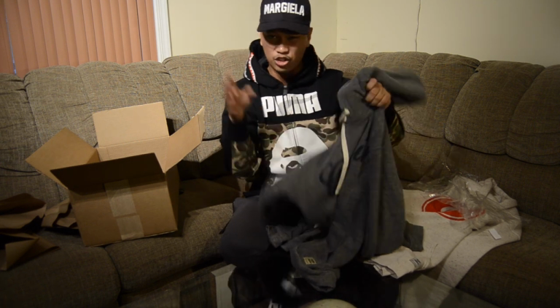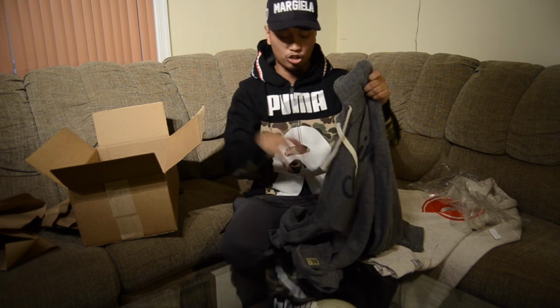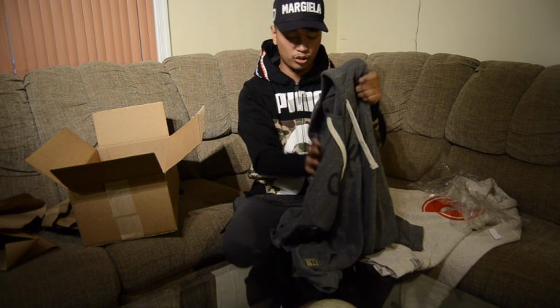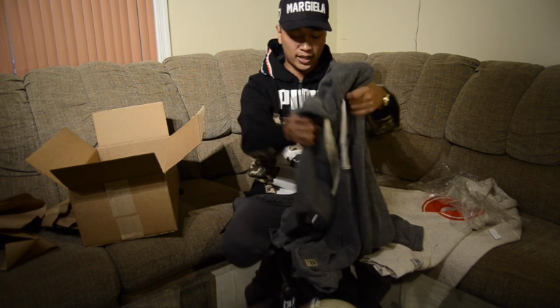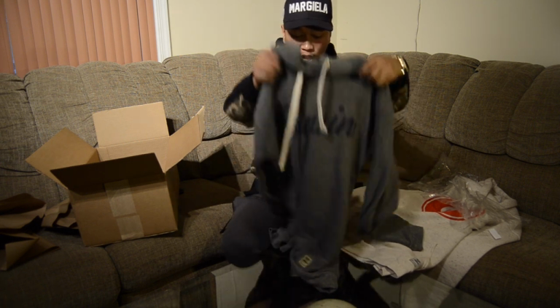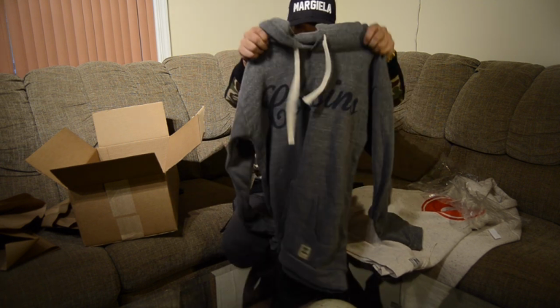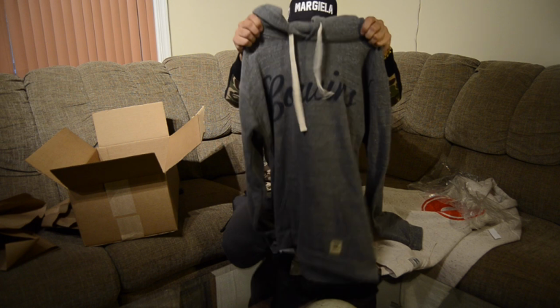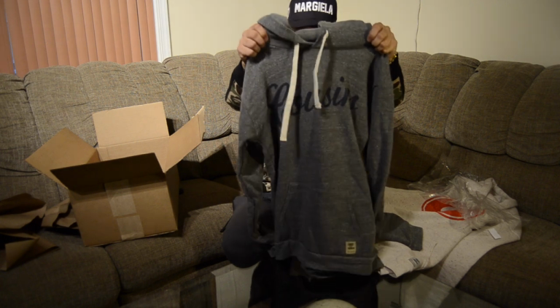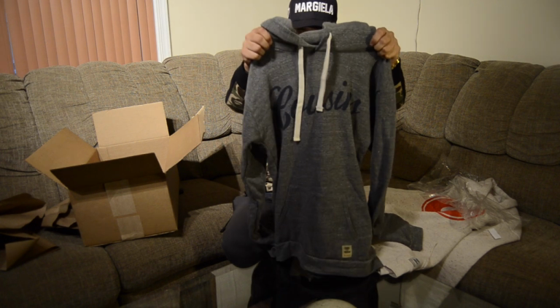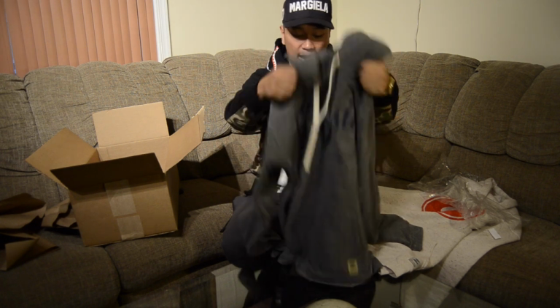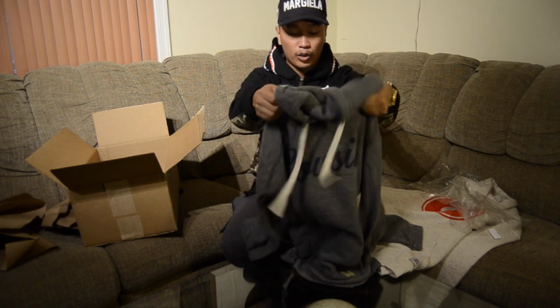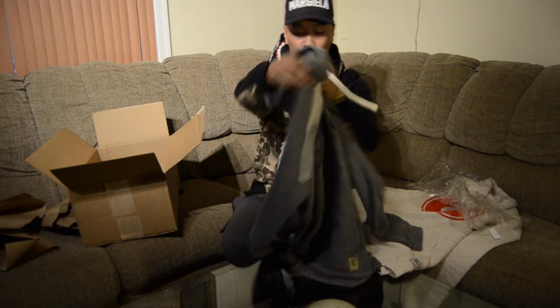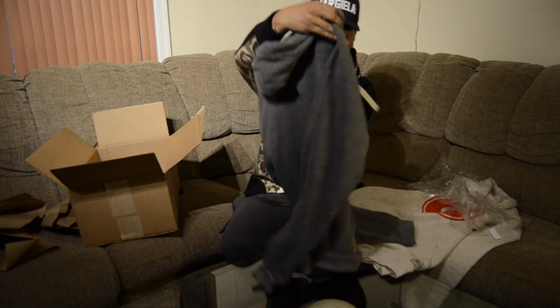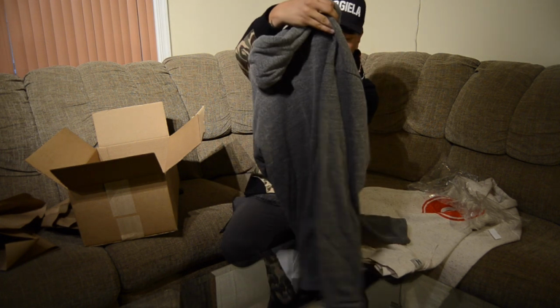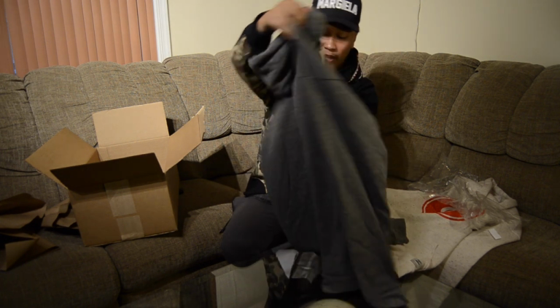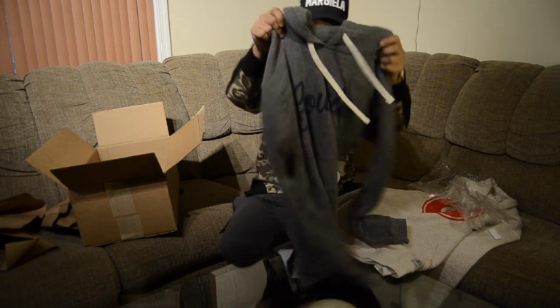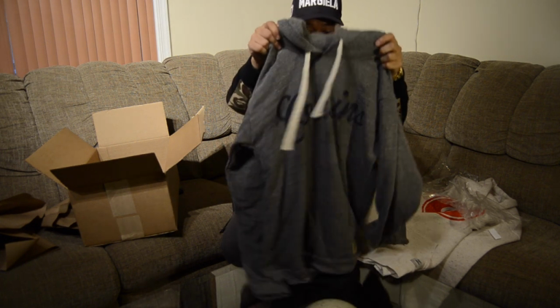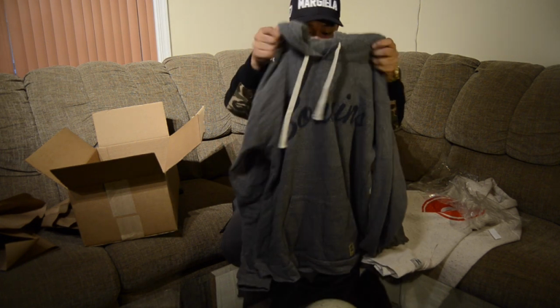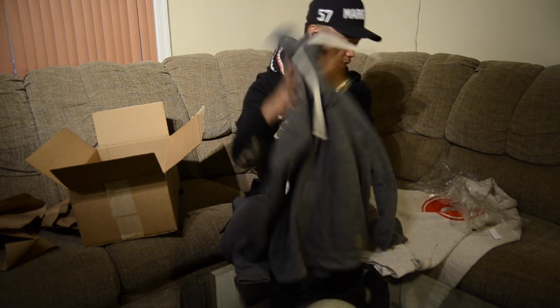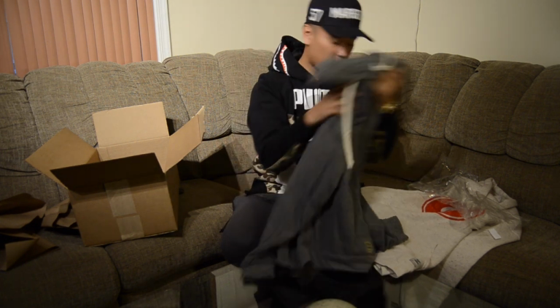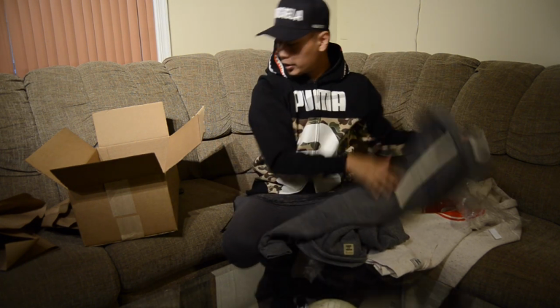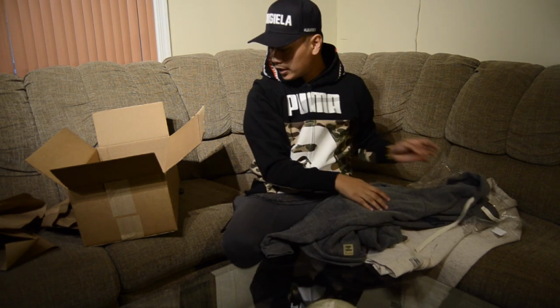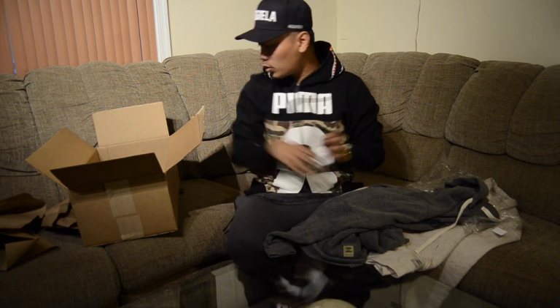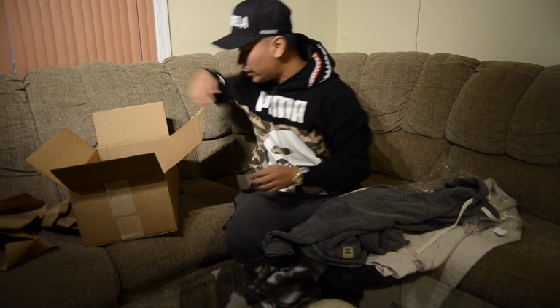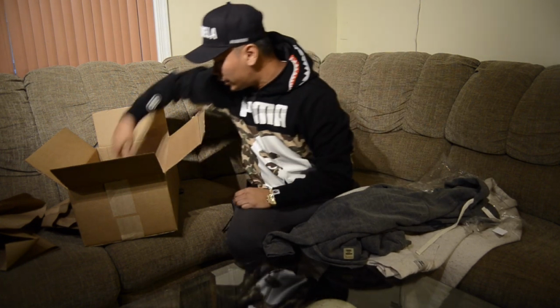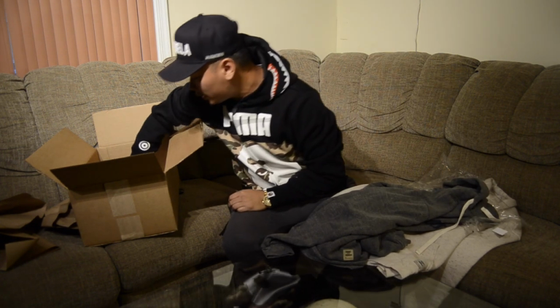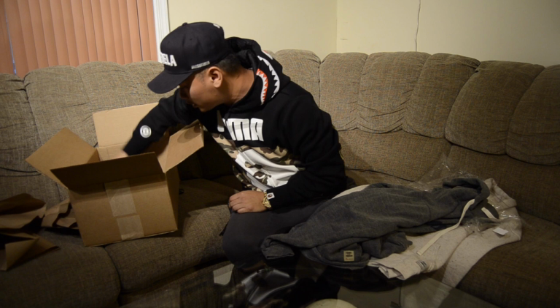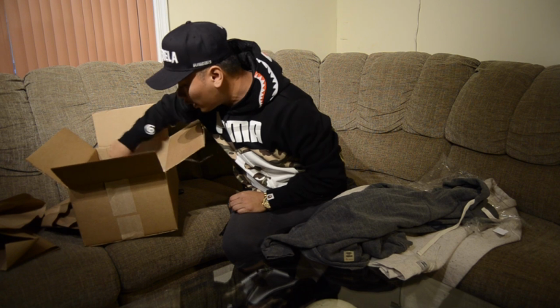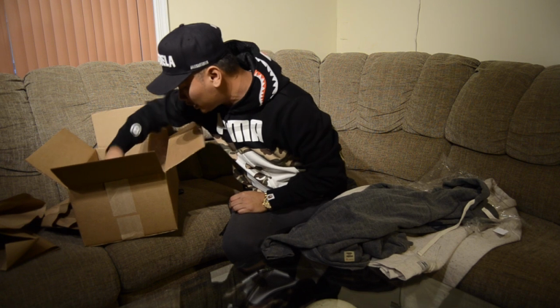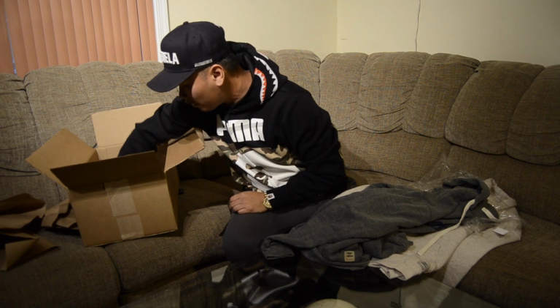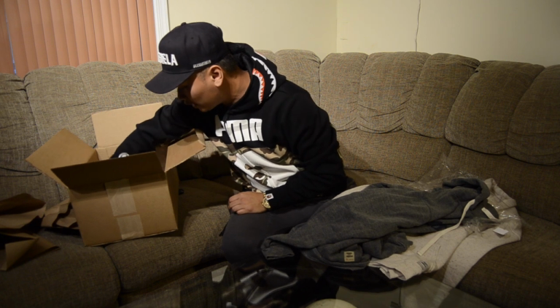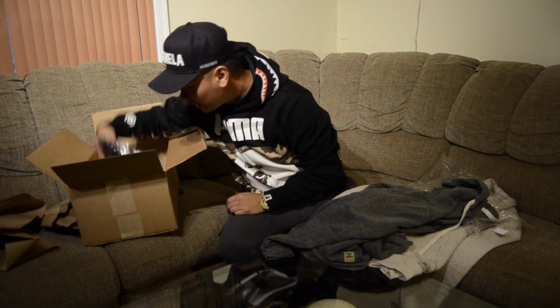This is just to show you guys what they sent me and how it would look if I just wore it. But the next one I'll save for last.